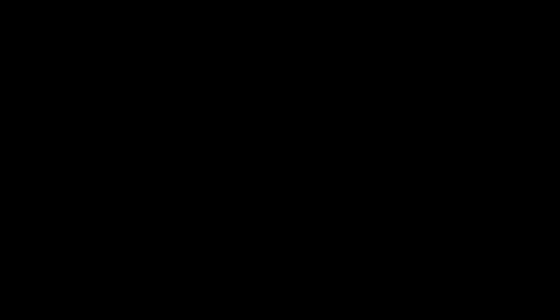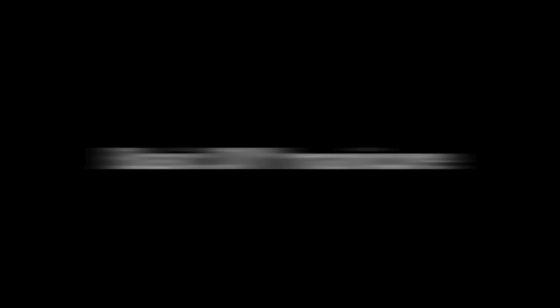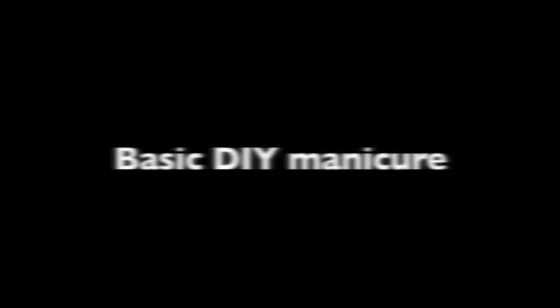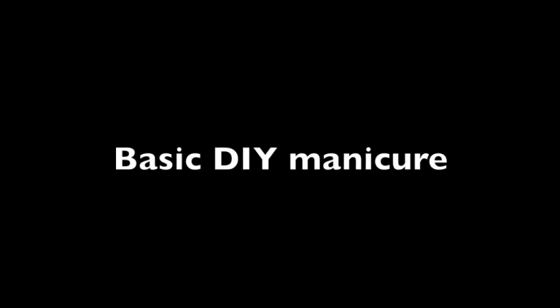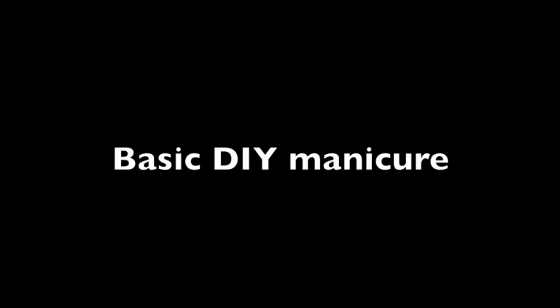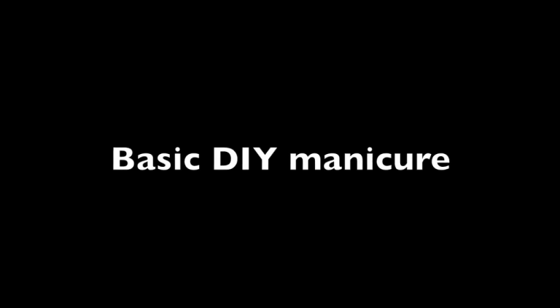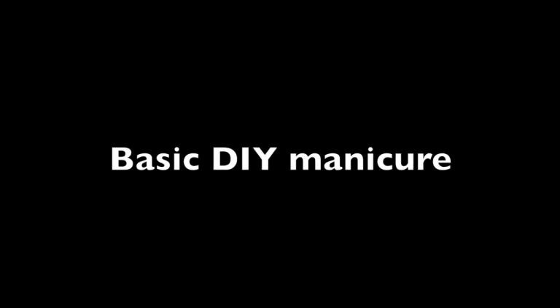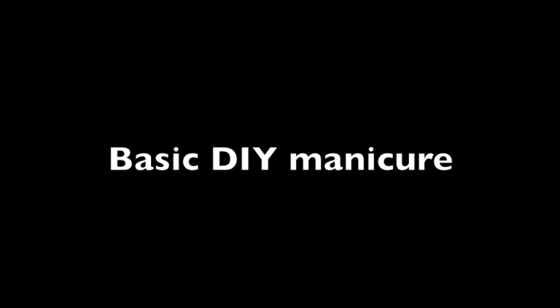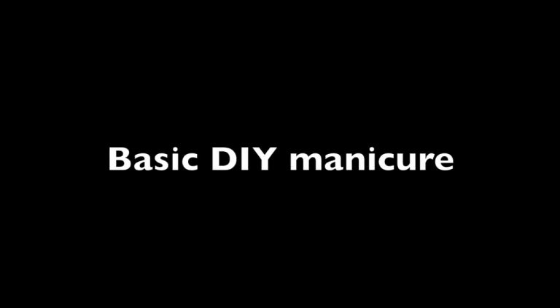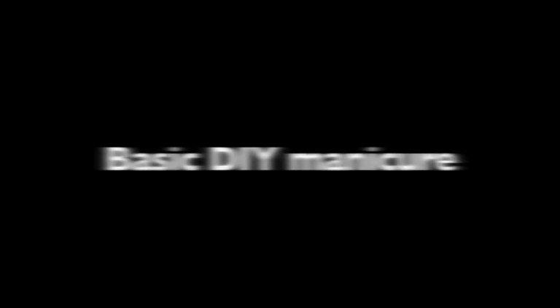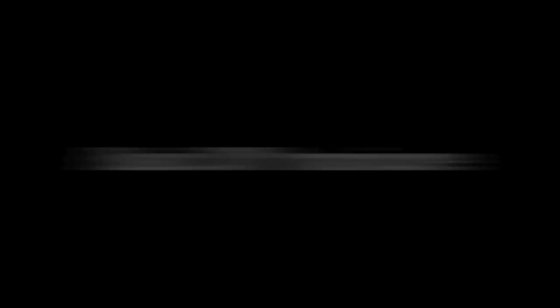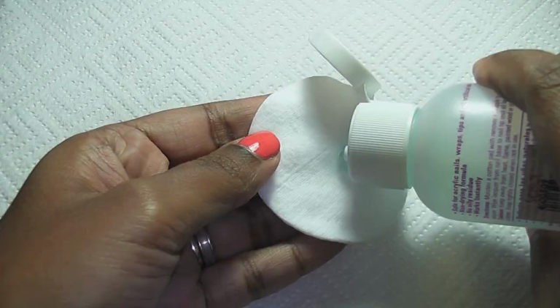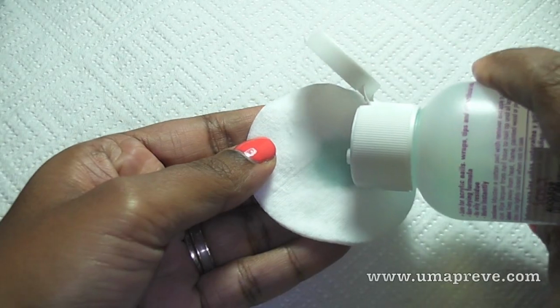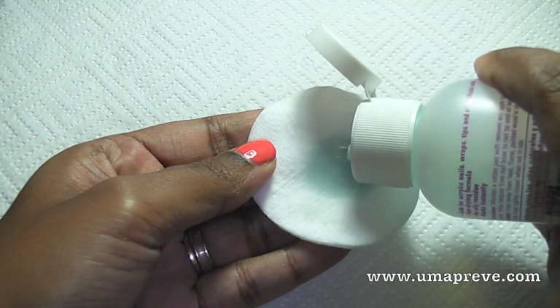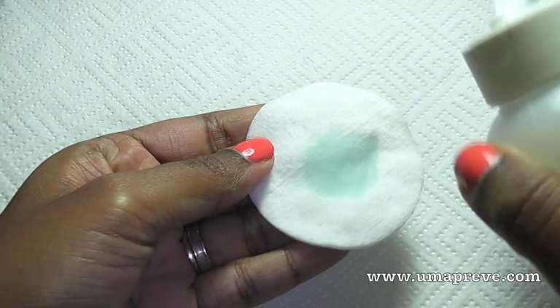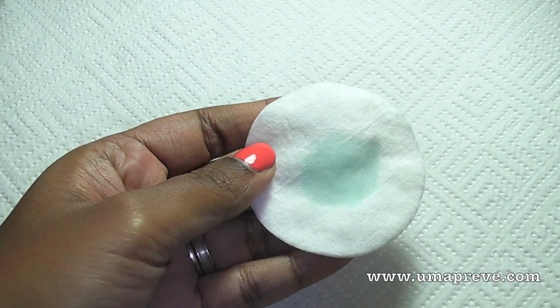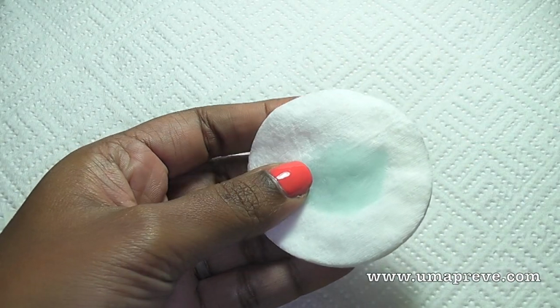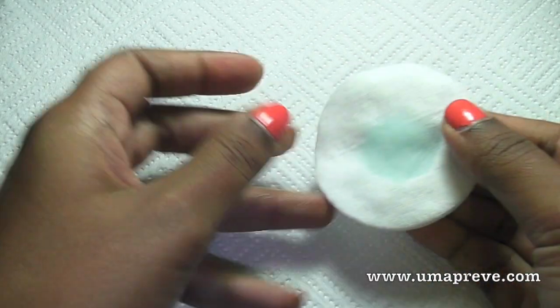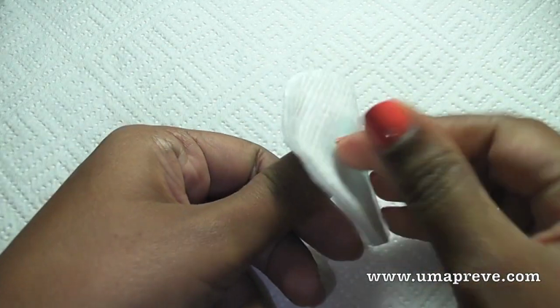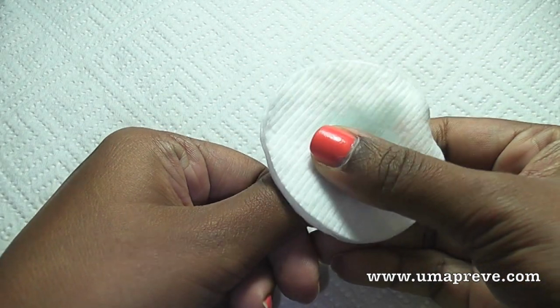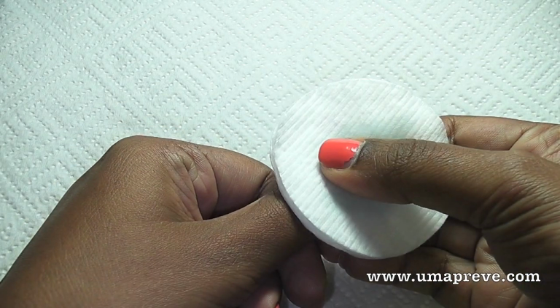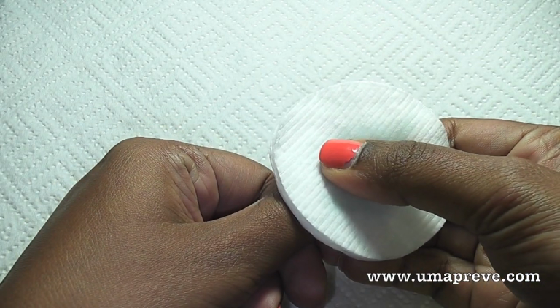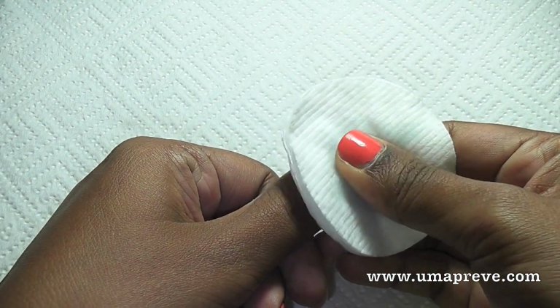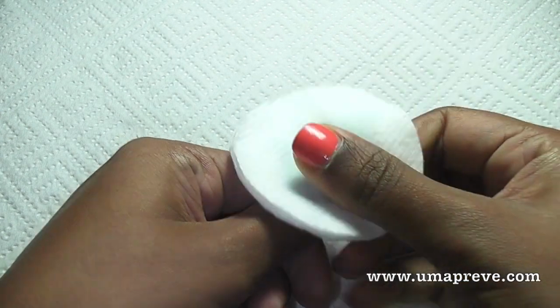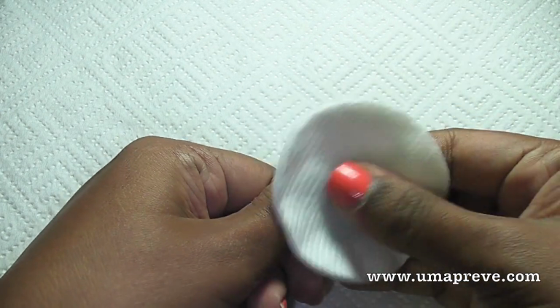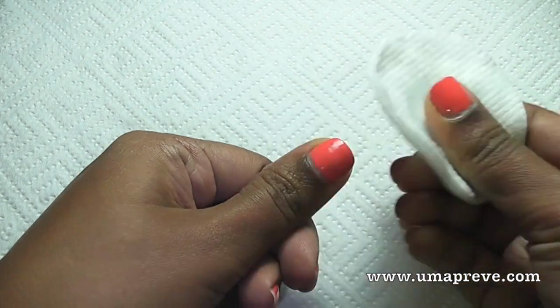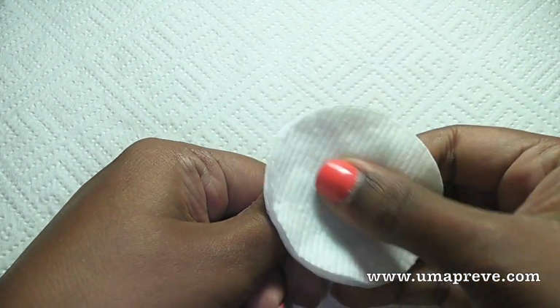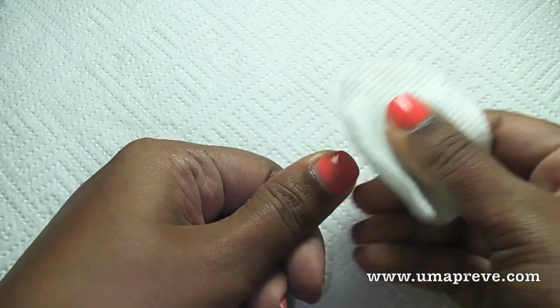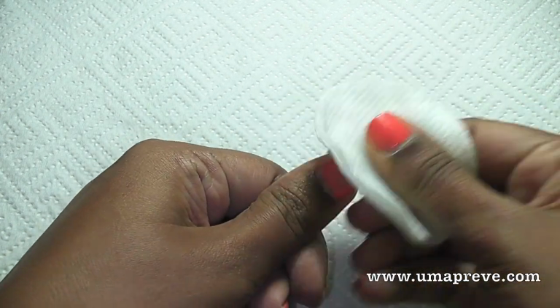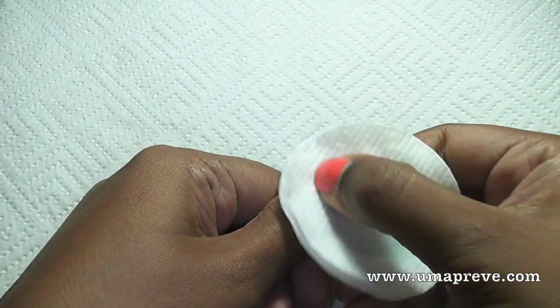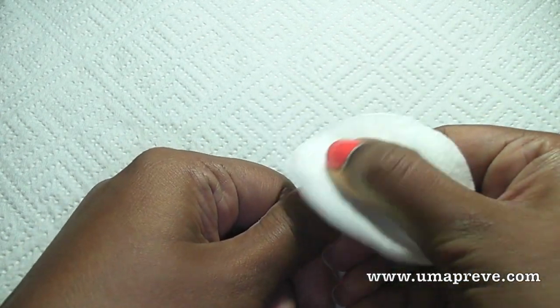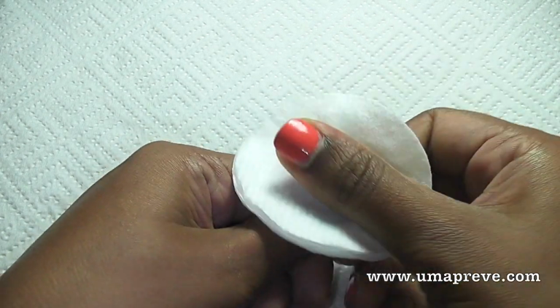Hello everyone, today I'll be doing a video on basic DIY manicure. So here I'm going to be removing my nail polish that I've applied earlier with a basic nail polish remover and cotton pad.